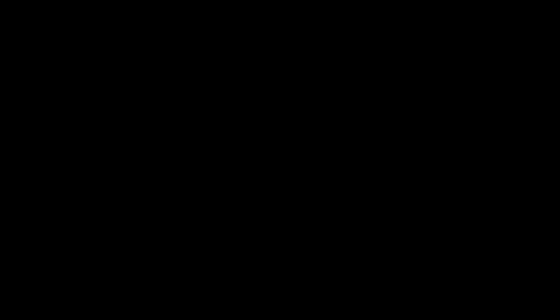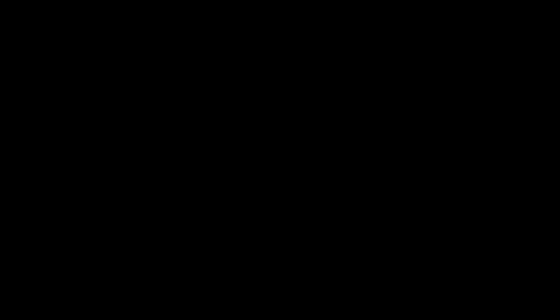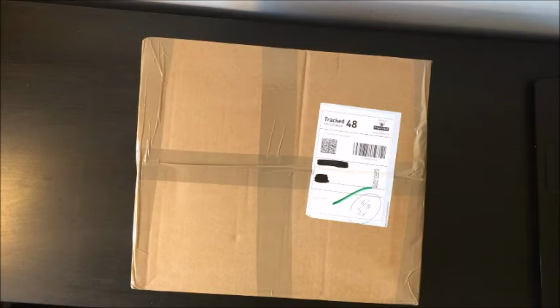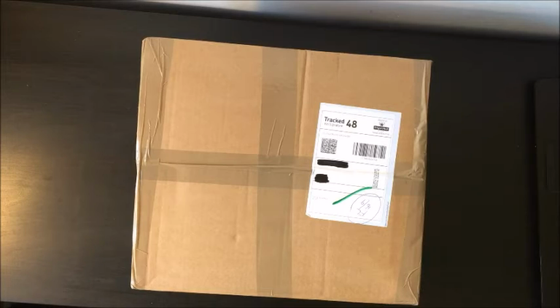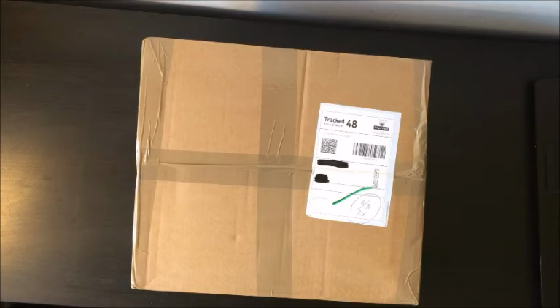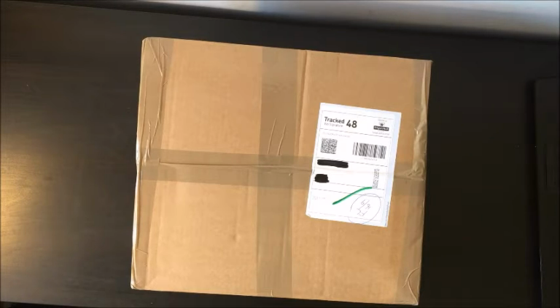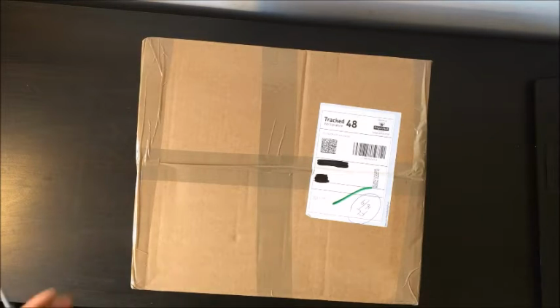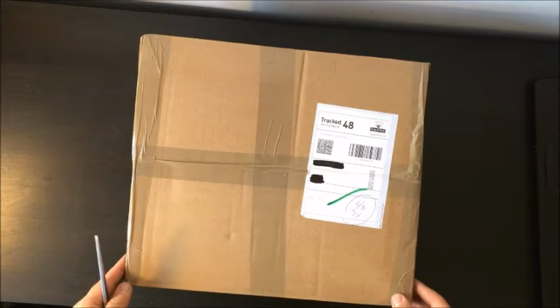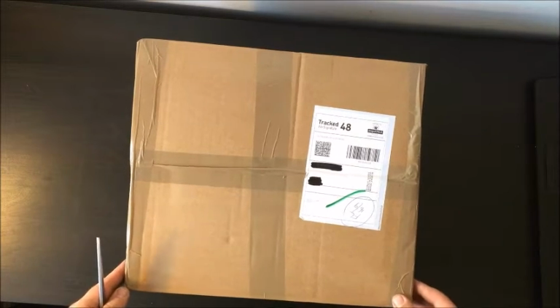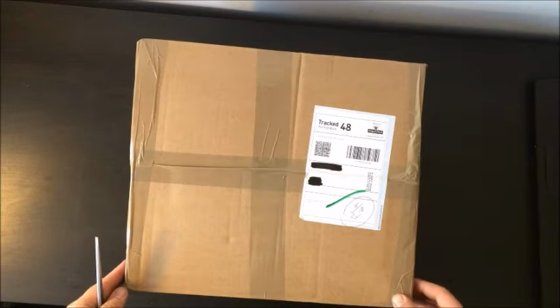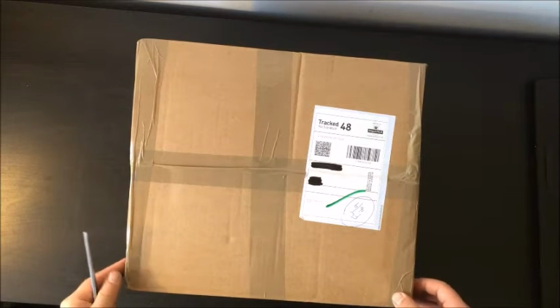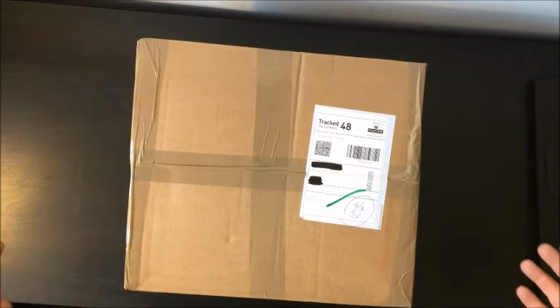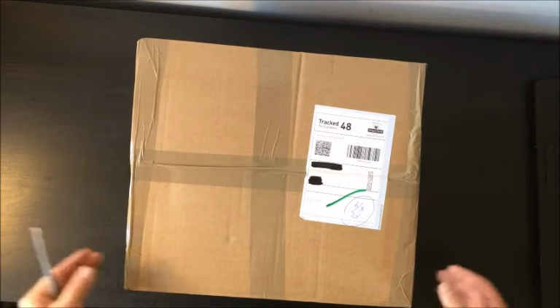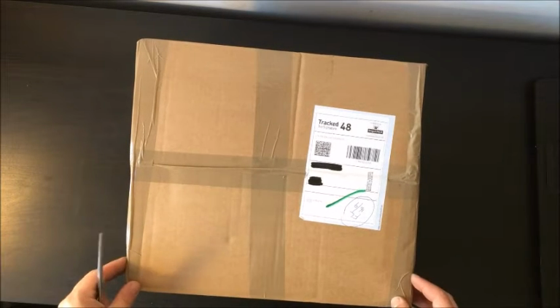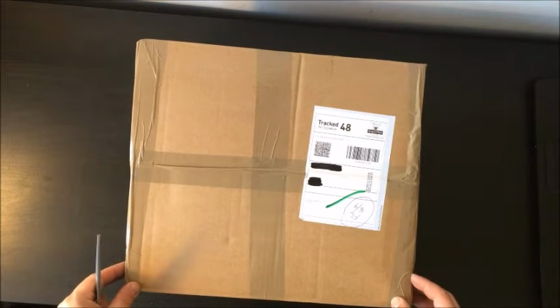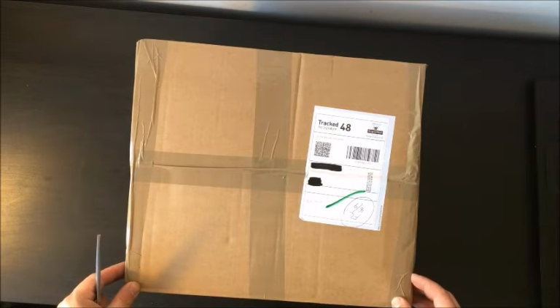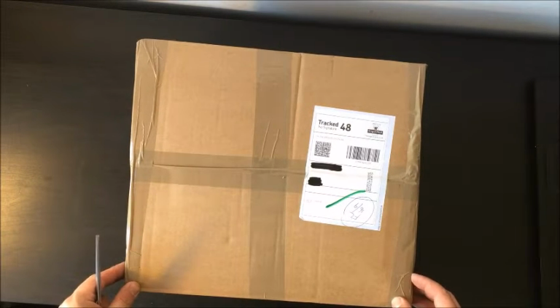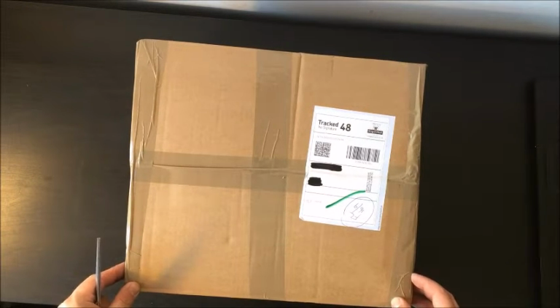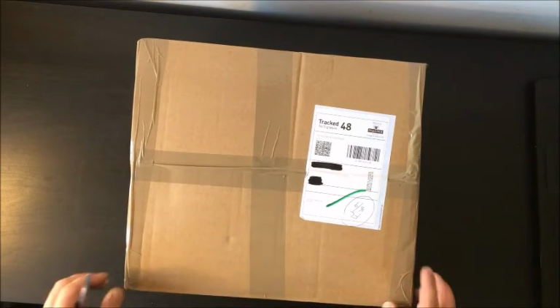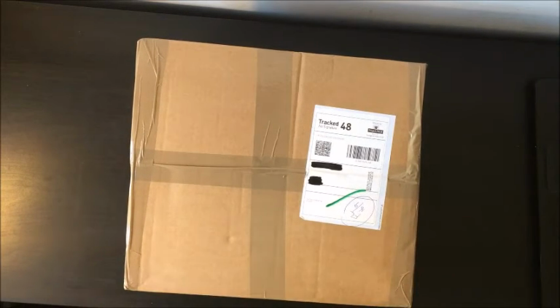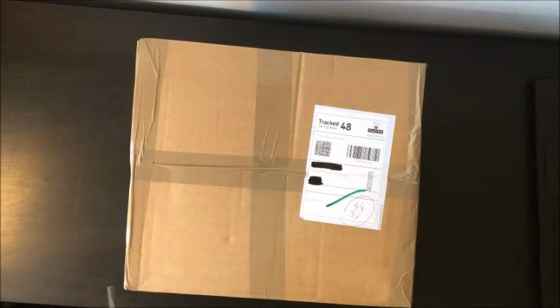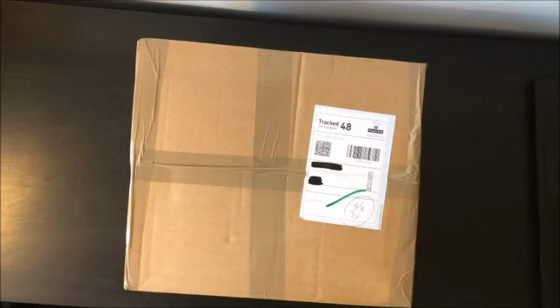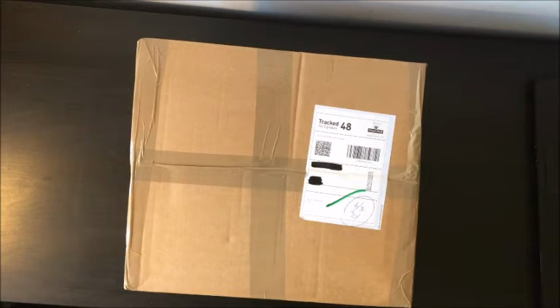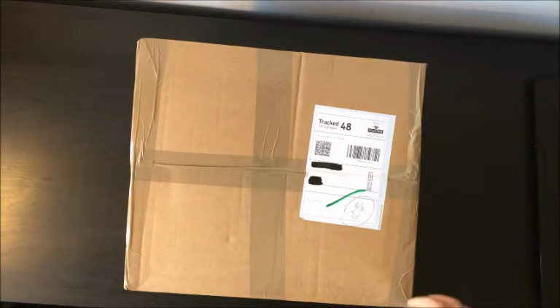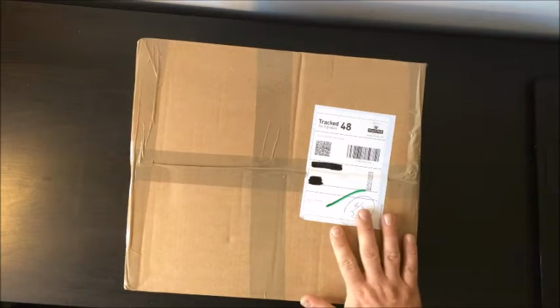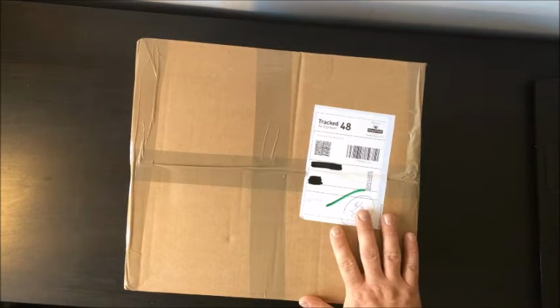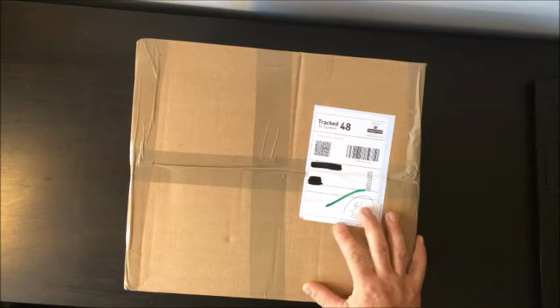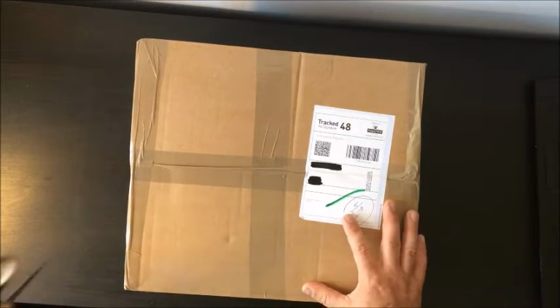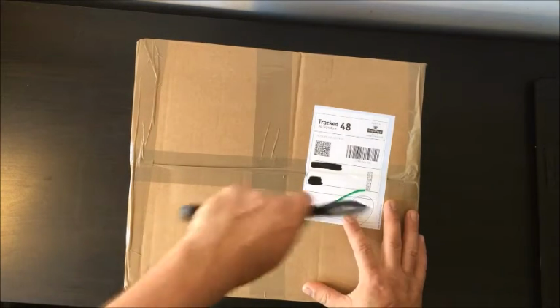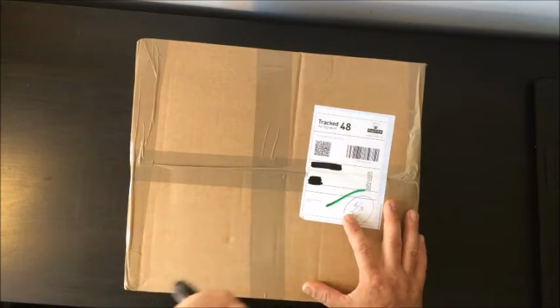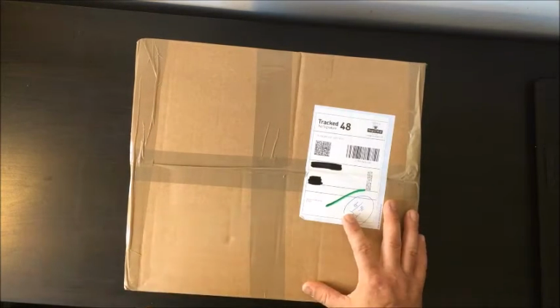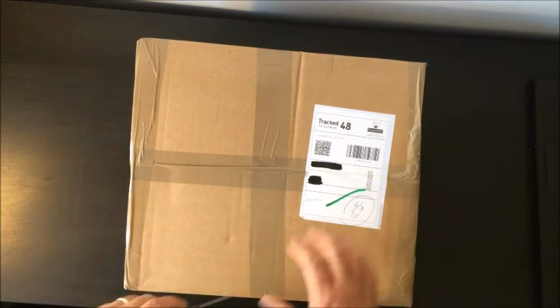Hi guys, so this is my first ever unboxing video, and this is going to be the unboxing of the Ruby's Batman v Superman Batman utility belt. So let's open it up.